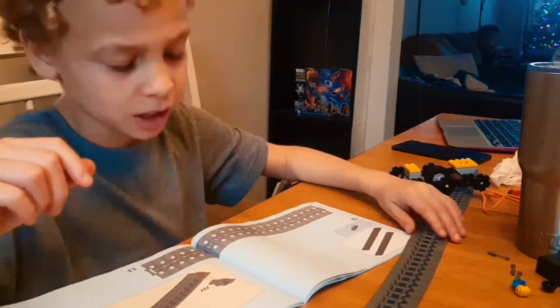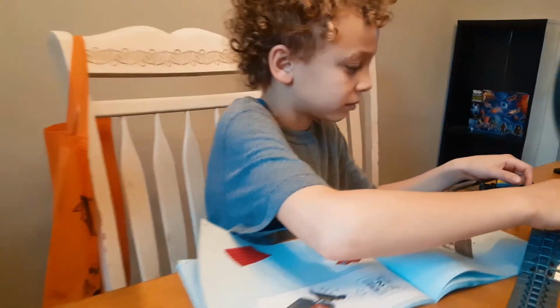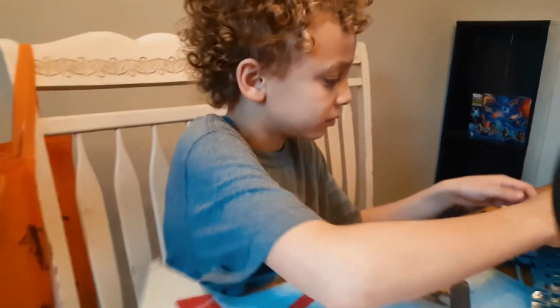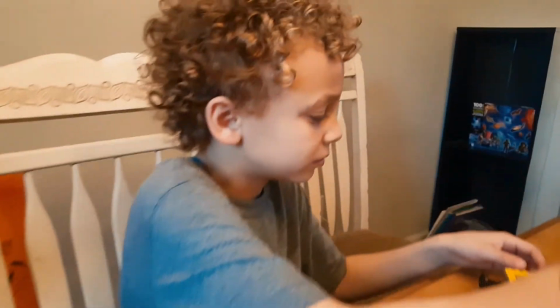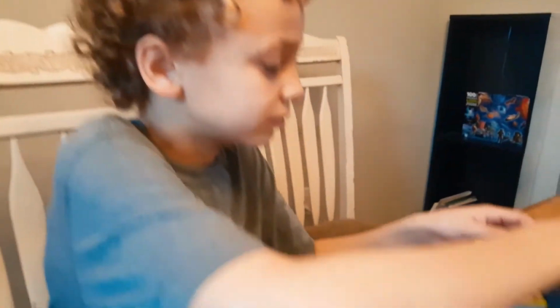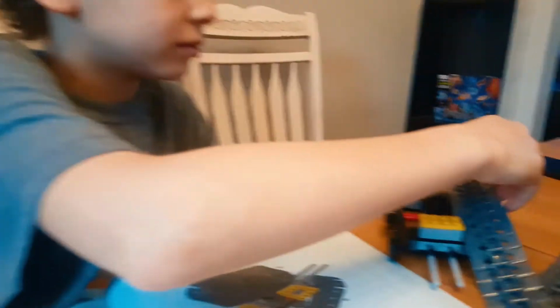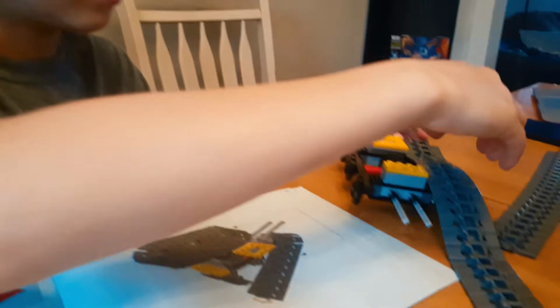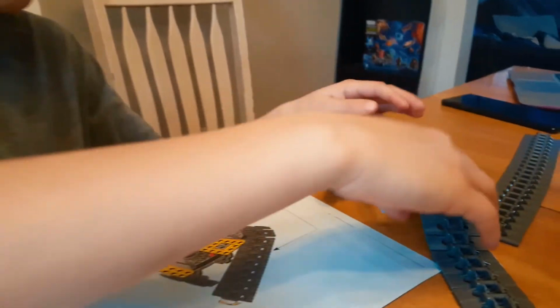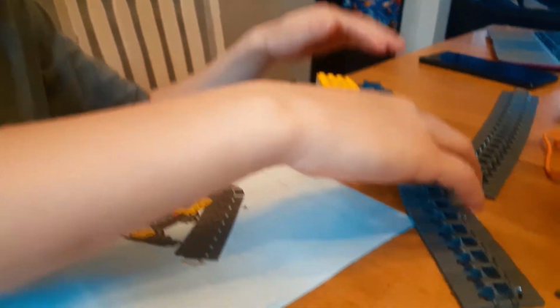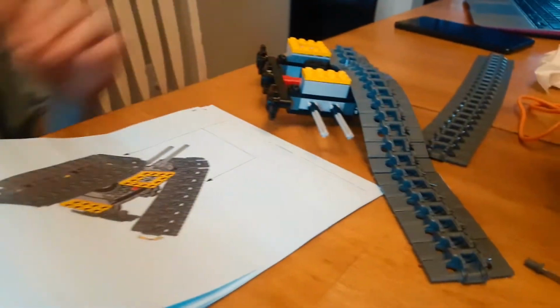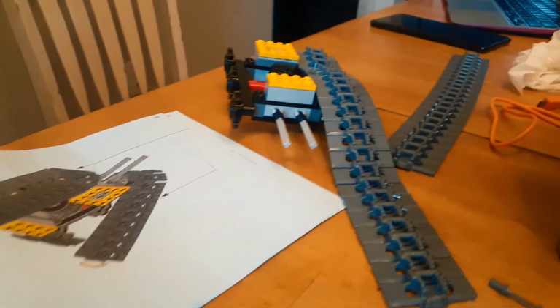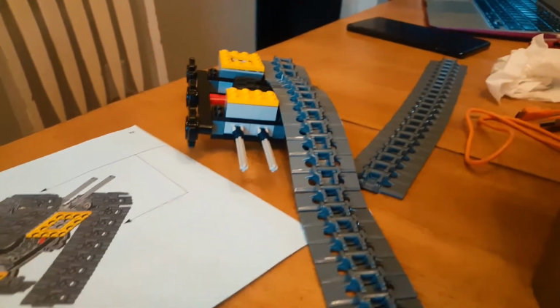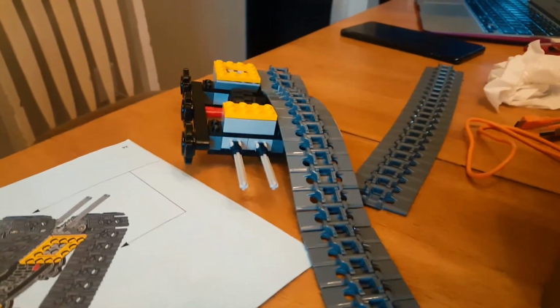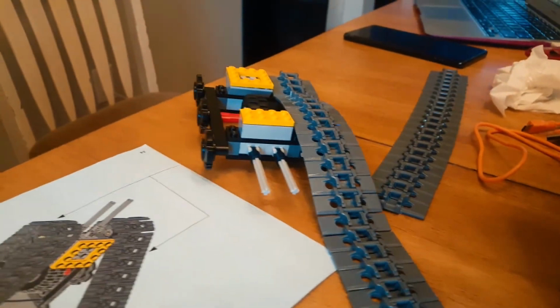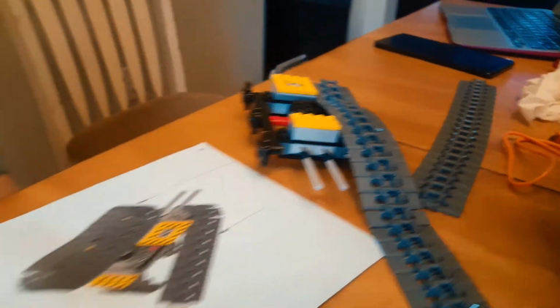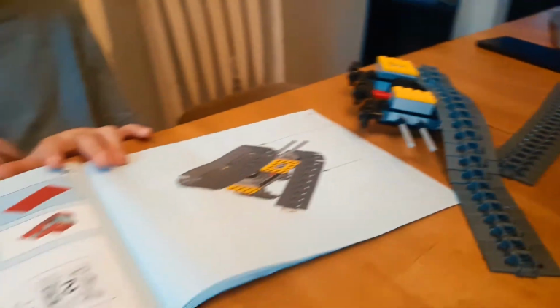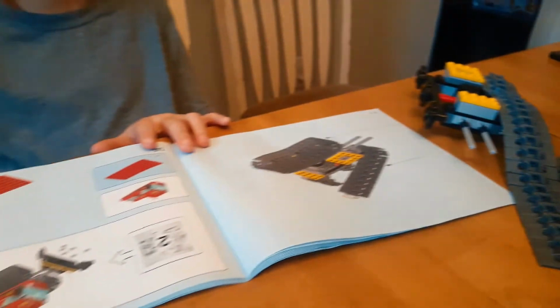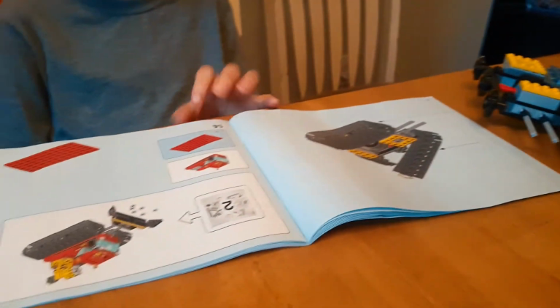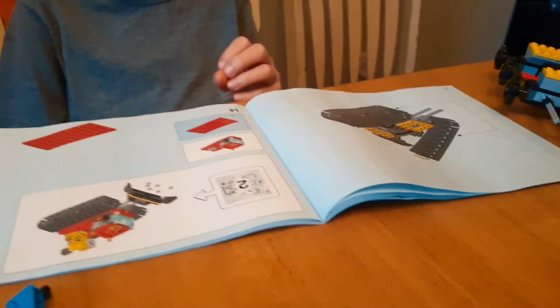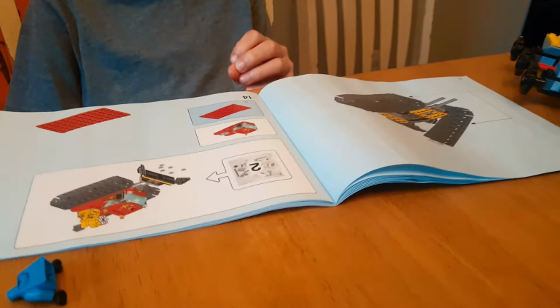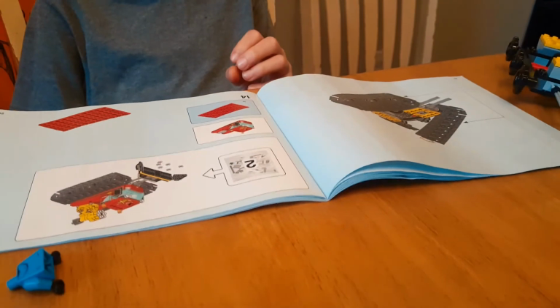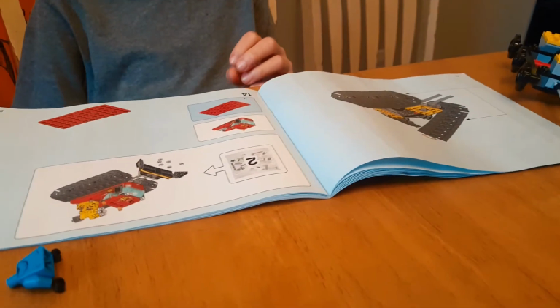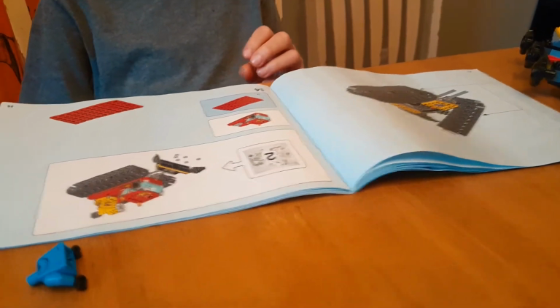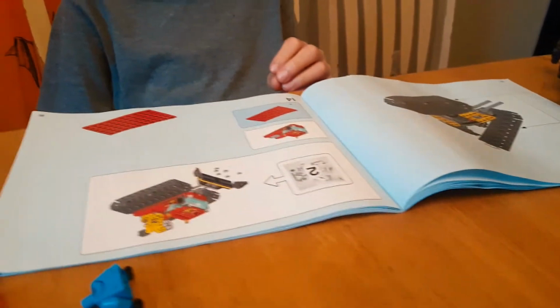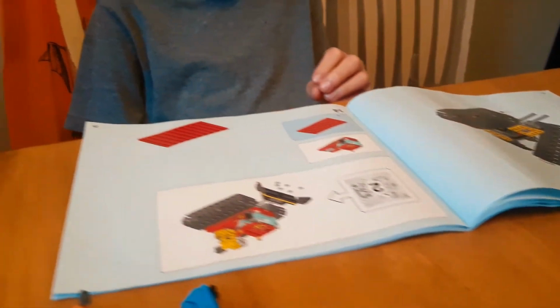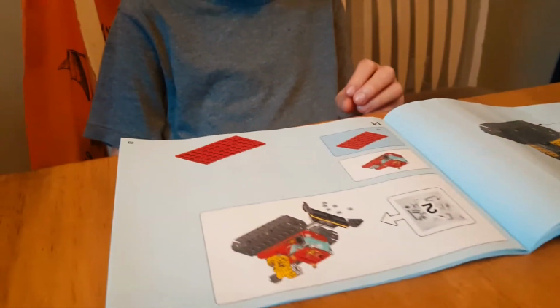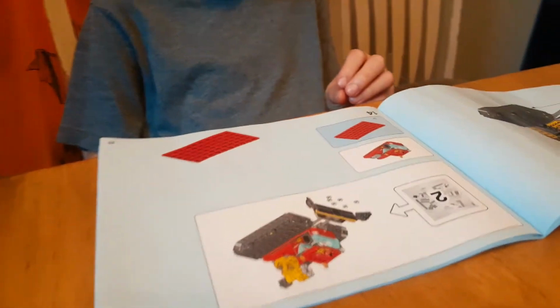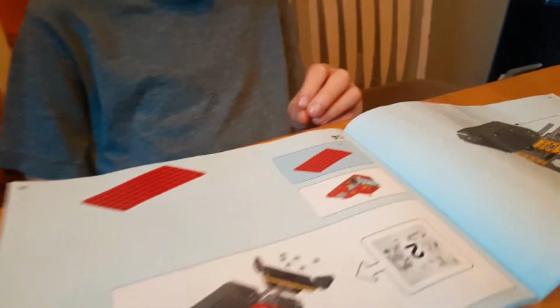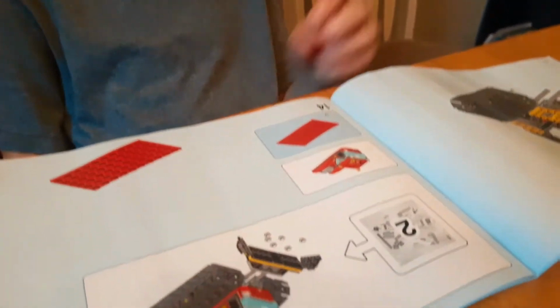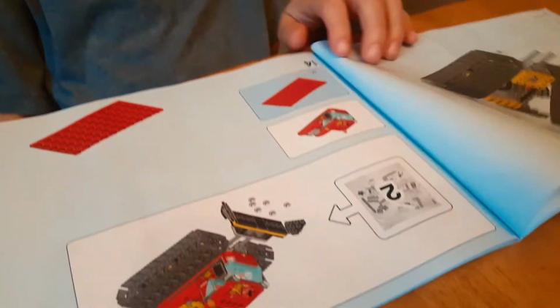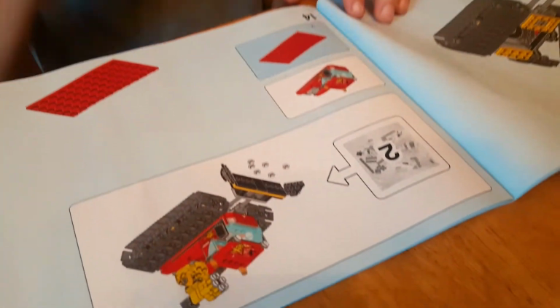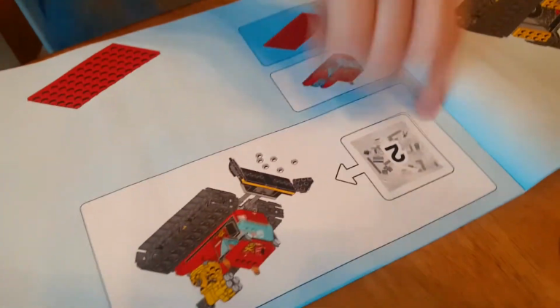All right, so Eli has gotten this far — we made the tracks, as you can see. It's called tracks and we're getting ready to open up bag number two.